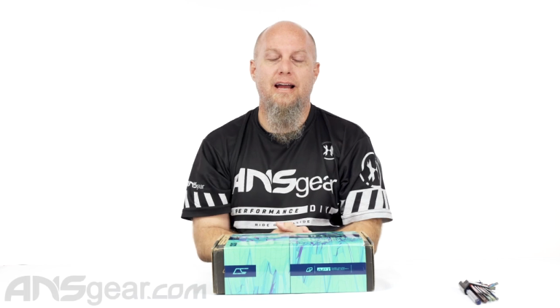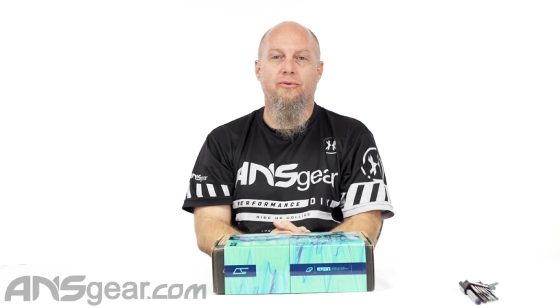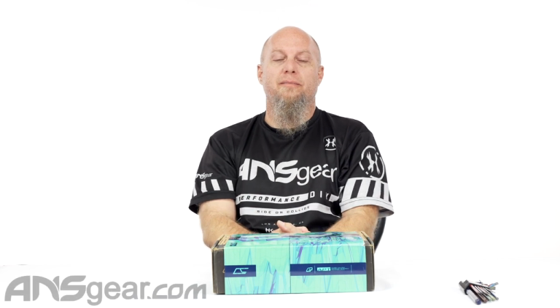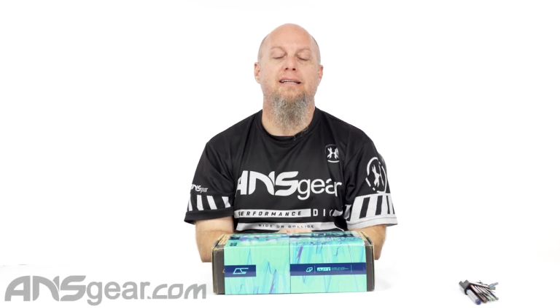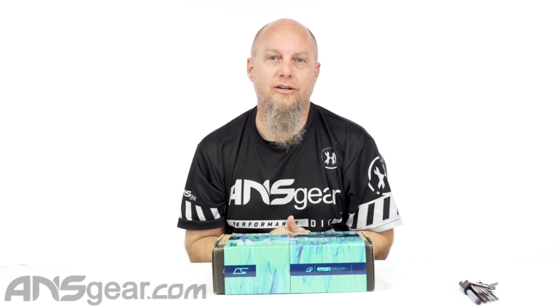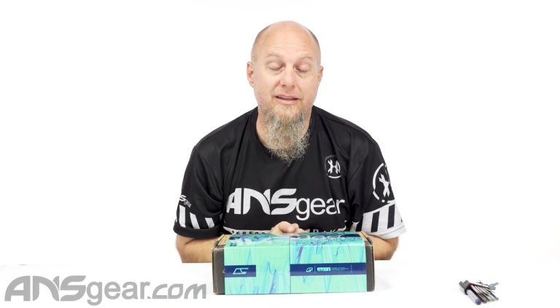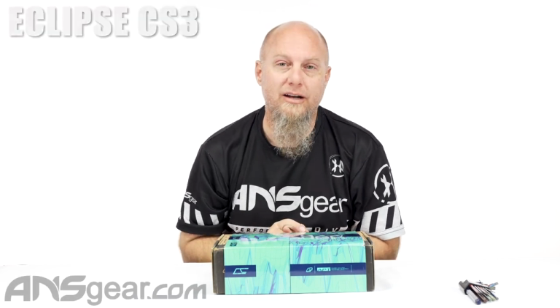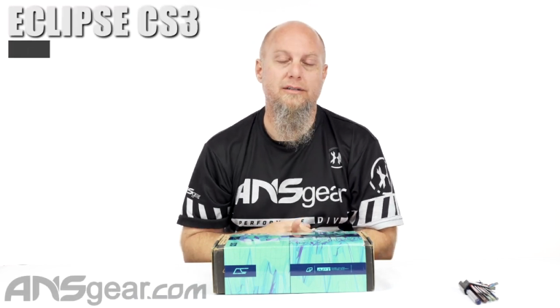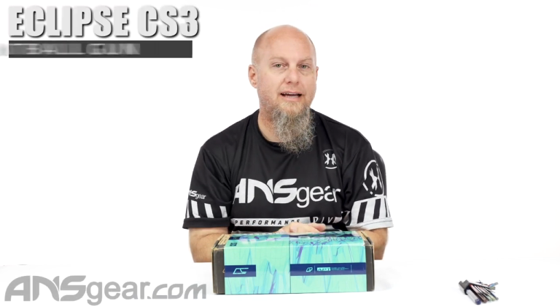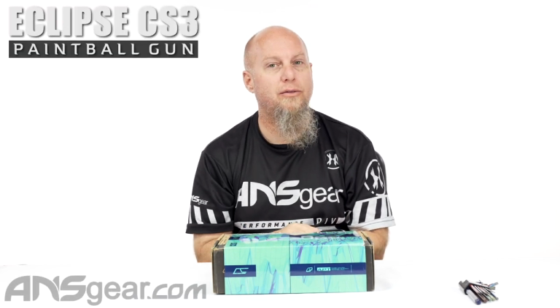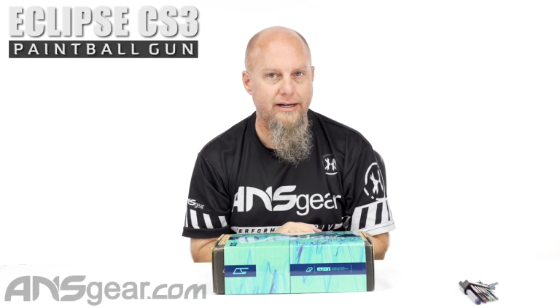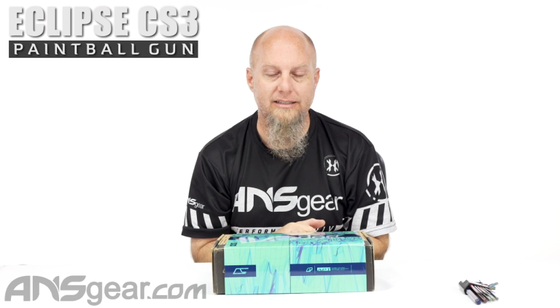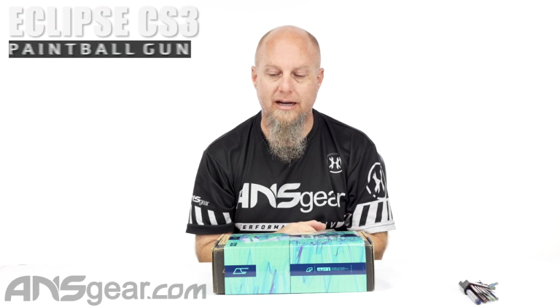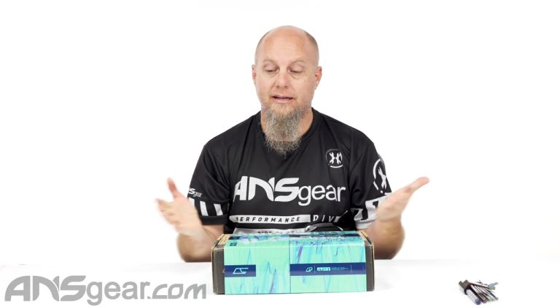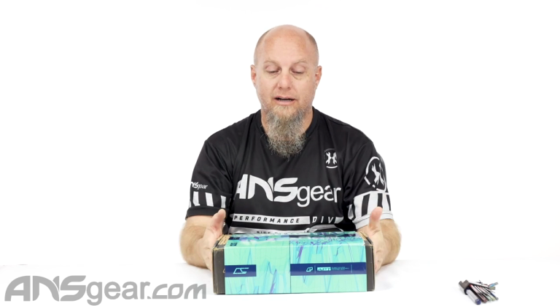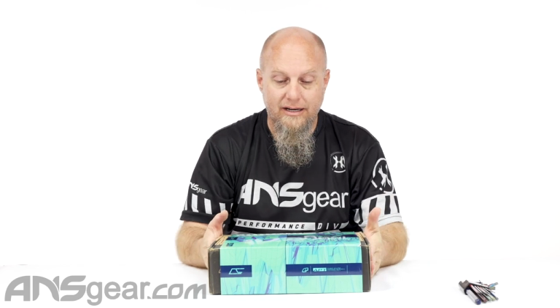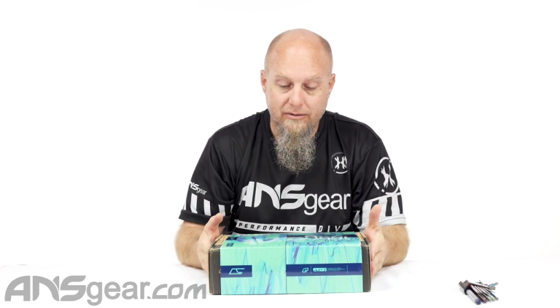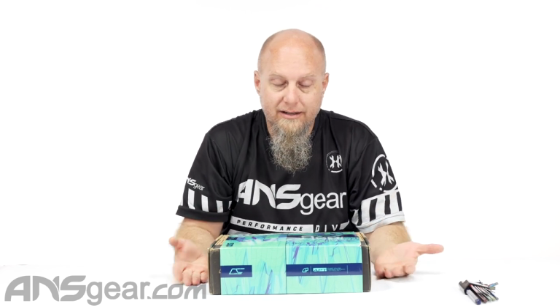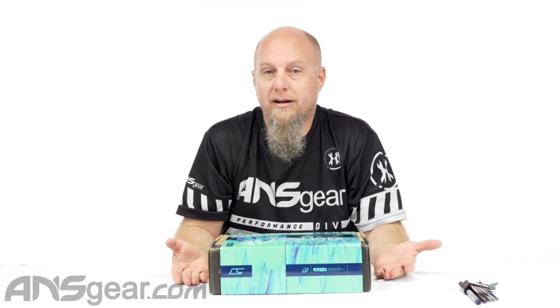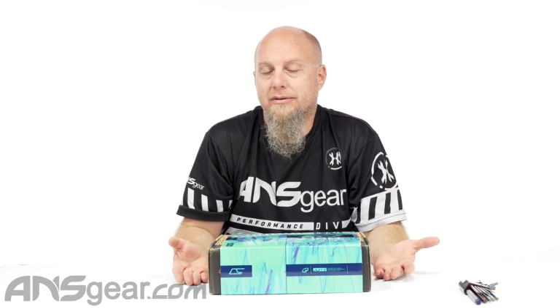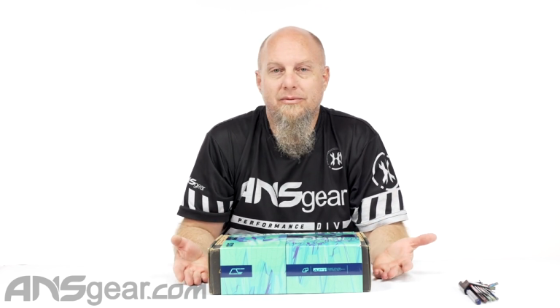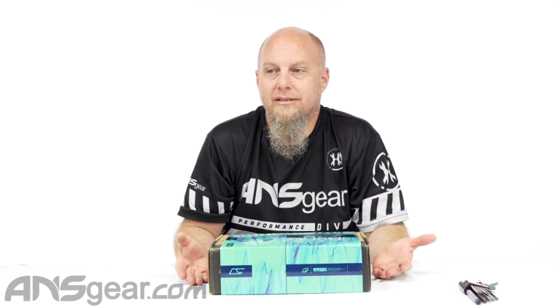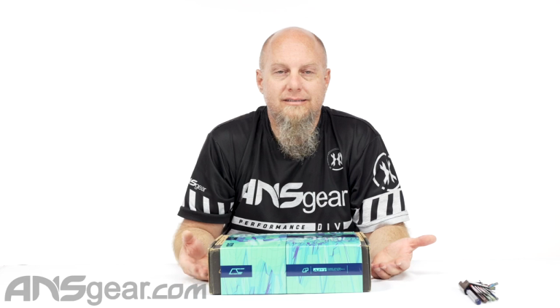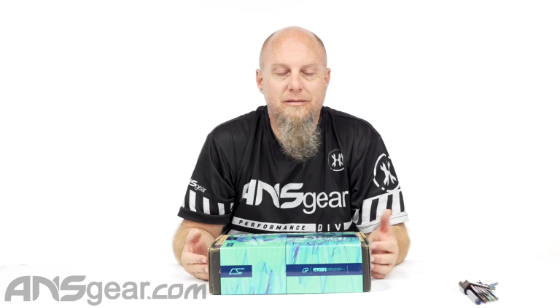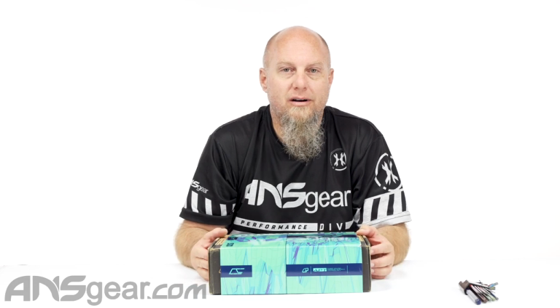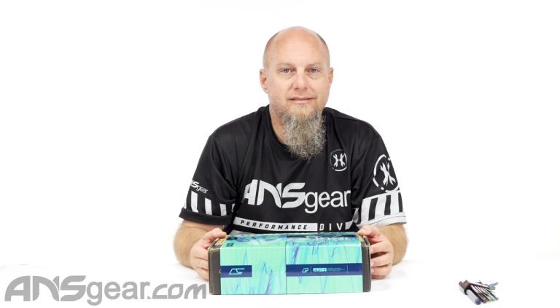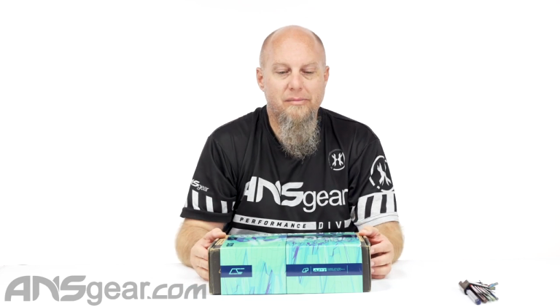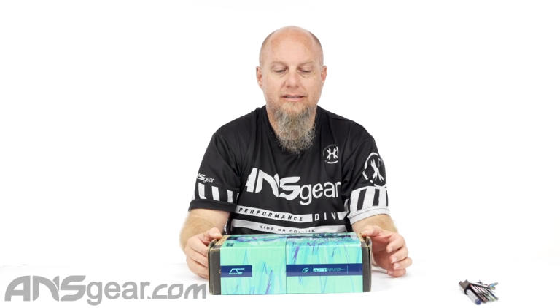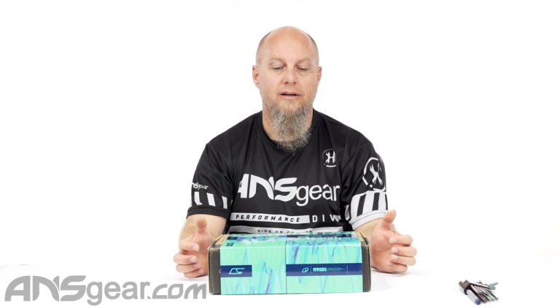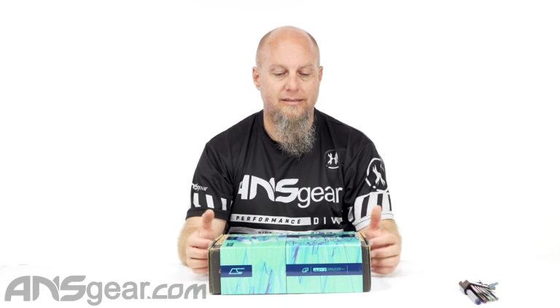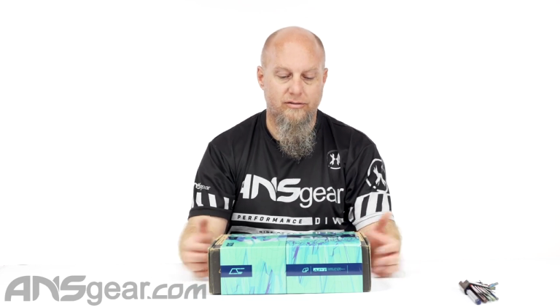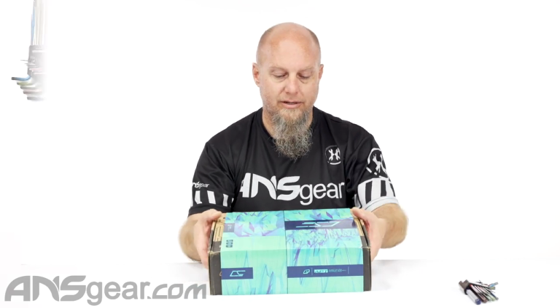Hey everybody, Rory from ANS Gear. We're looking at the brand new CS3 today. So we've got a gun right here. We're gonna go ahead and open it up, put it on the table, look at it, take some of it apart, see what makes it tick. So CS3, here we go.